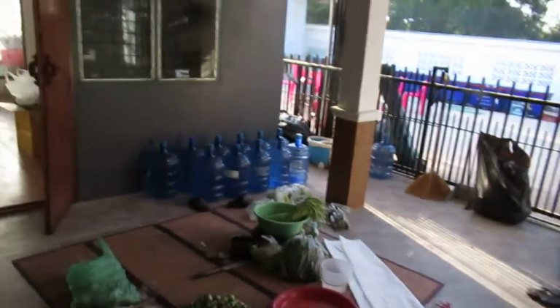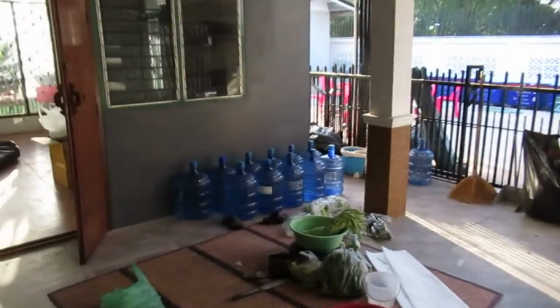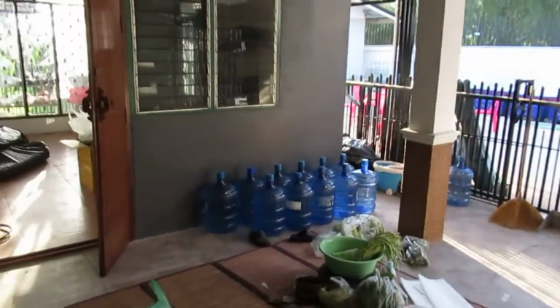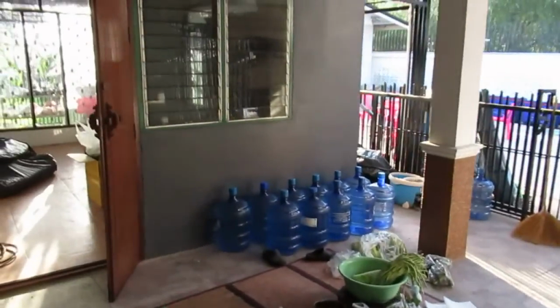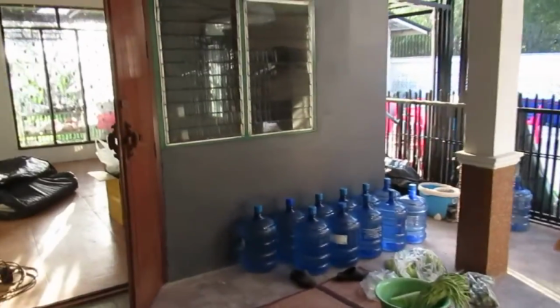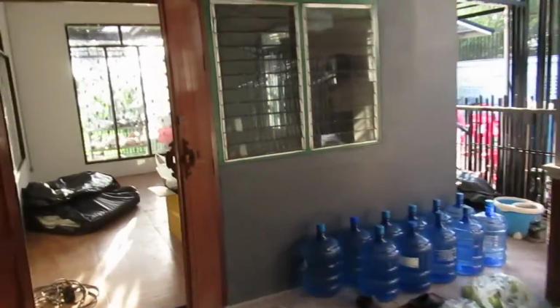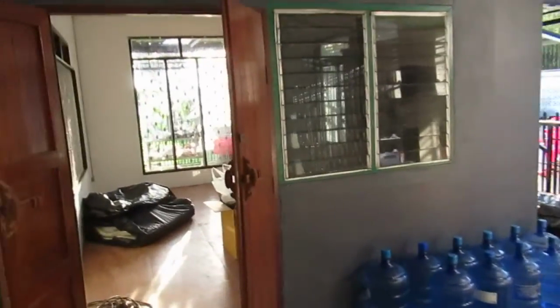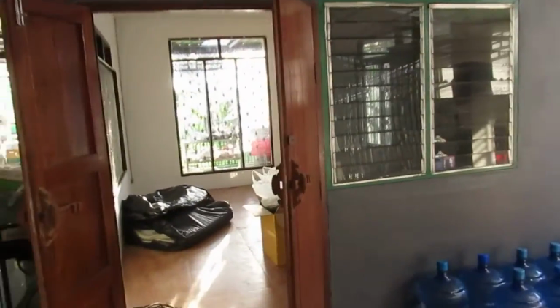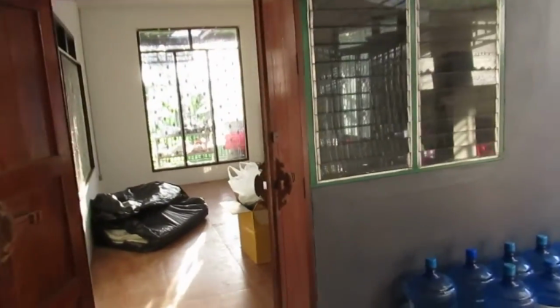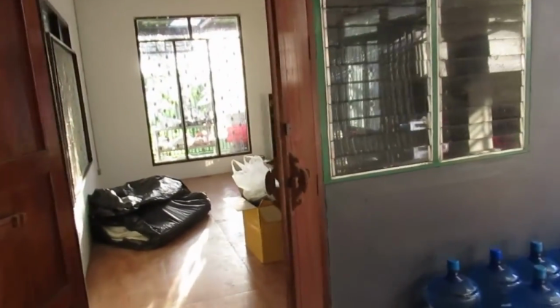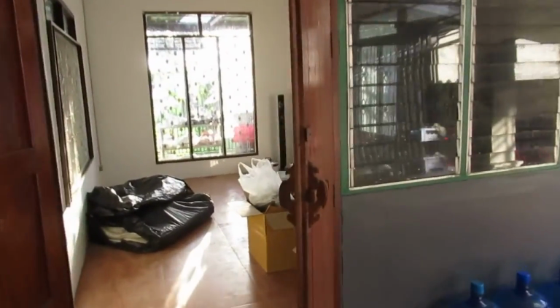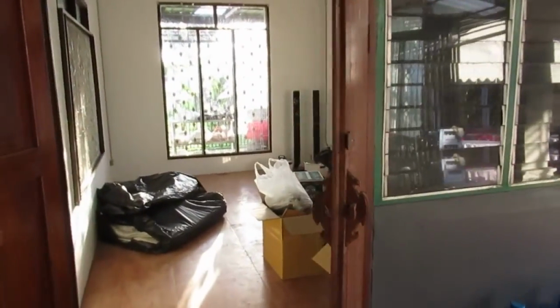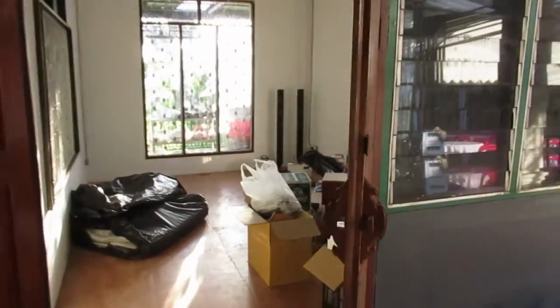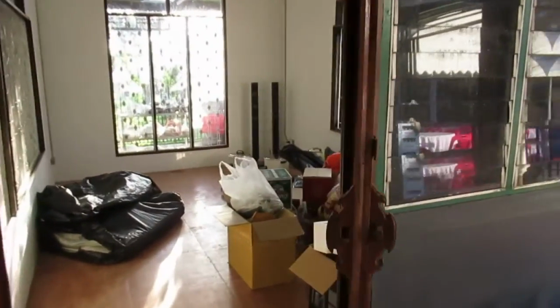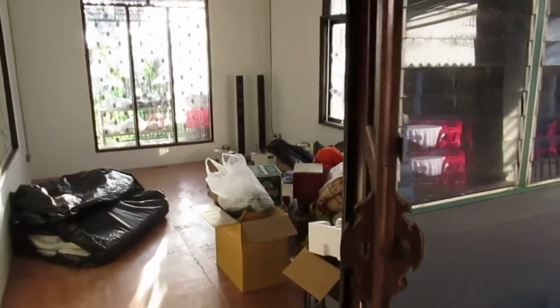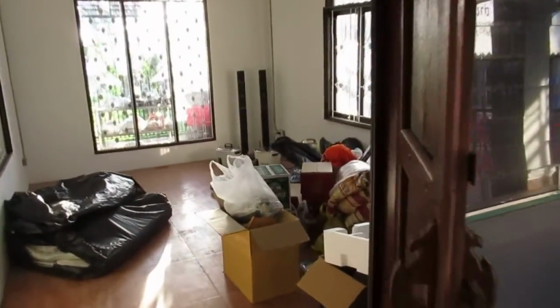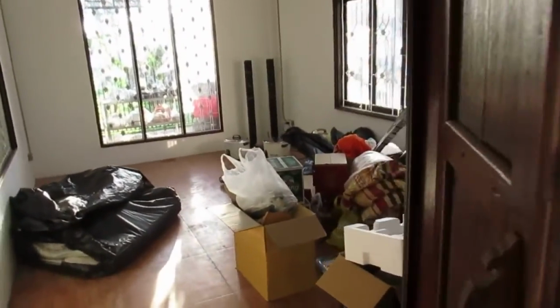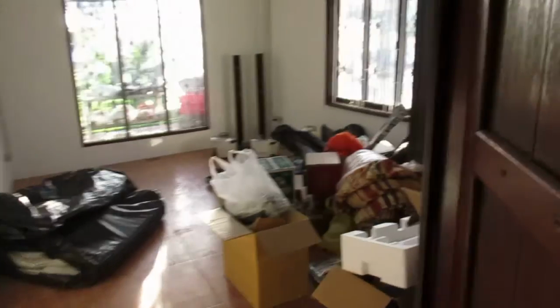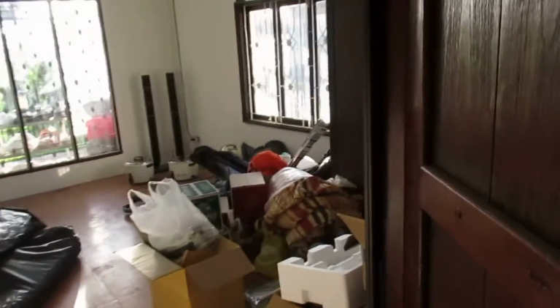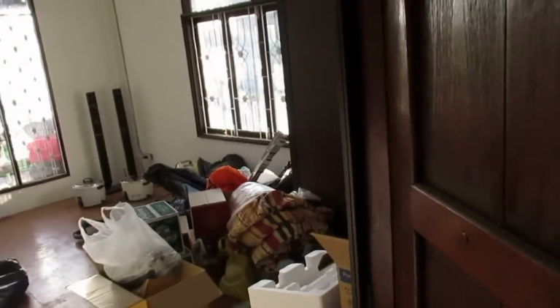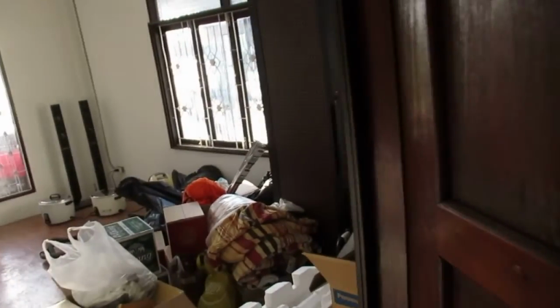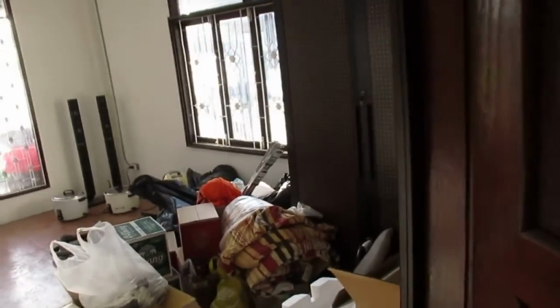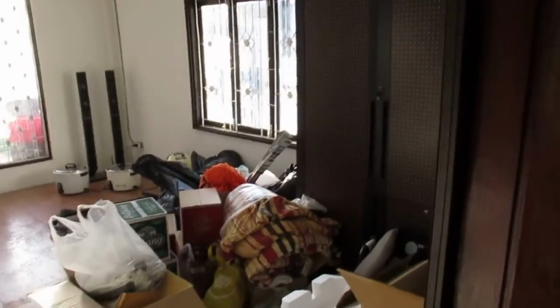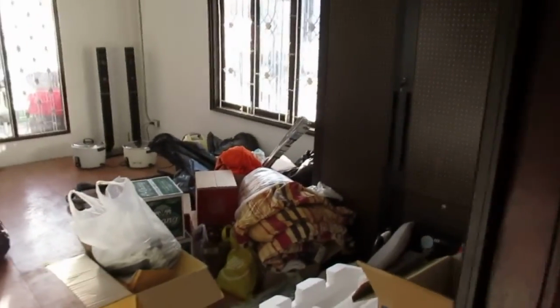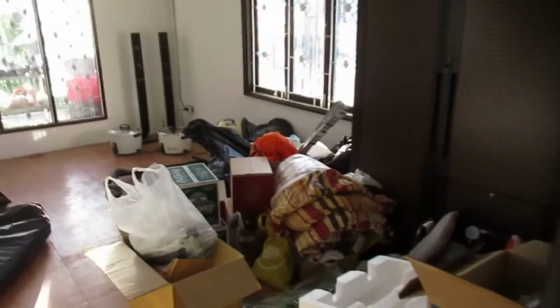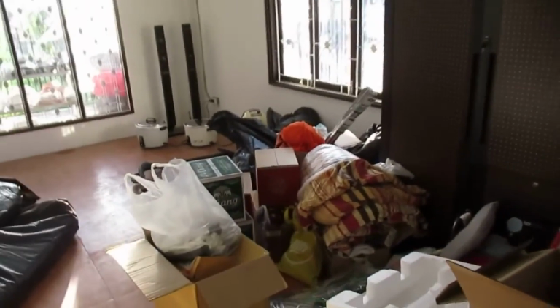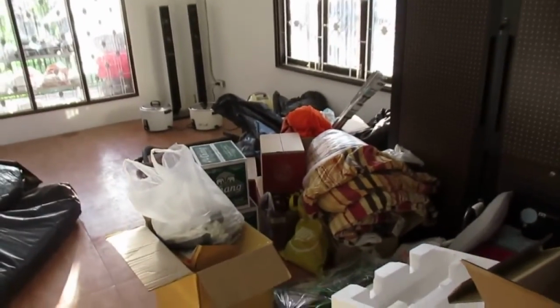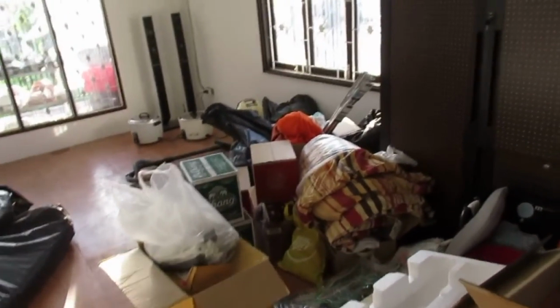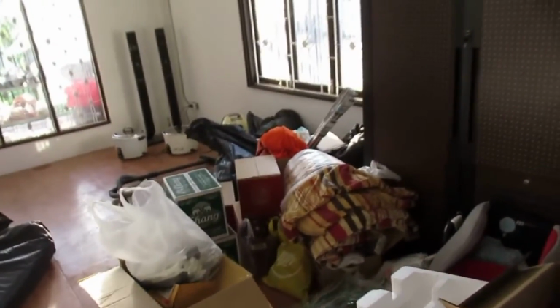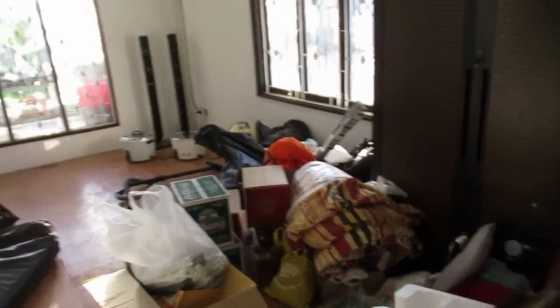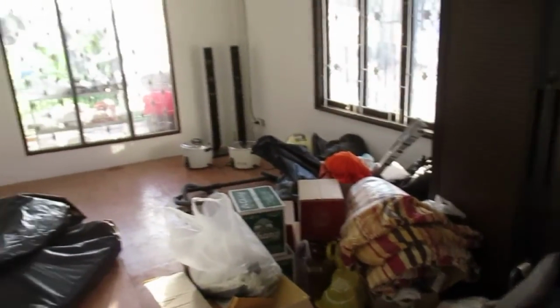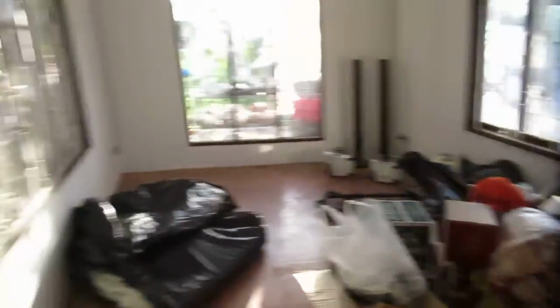And we've got what's going to be a spare bedroom back here. It's kind of the junk store room right now.